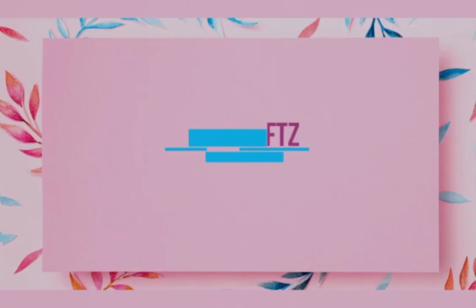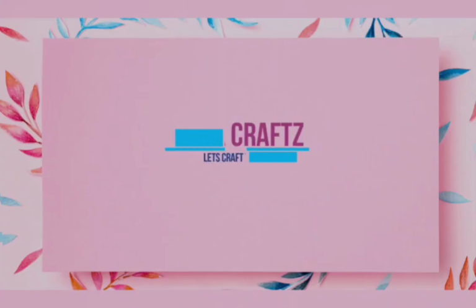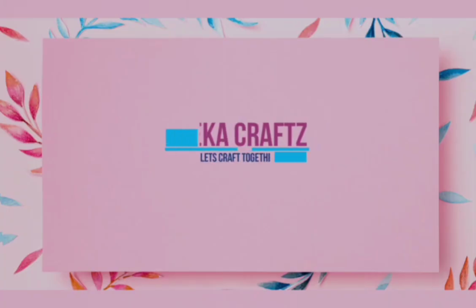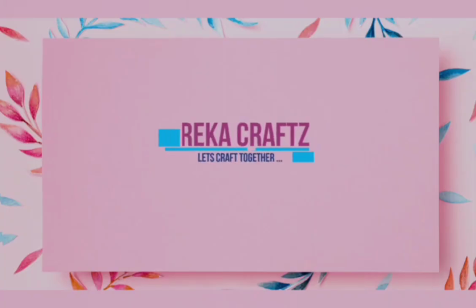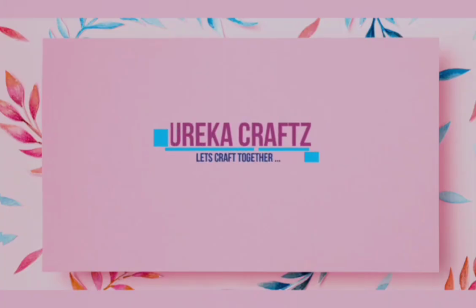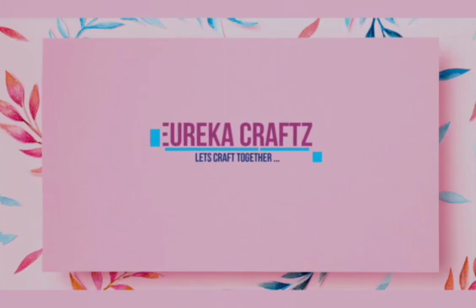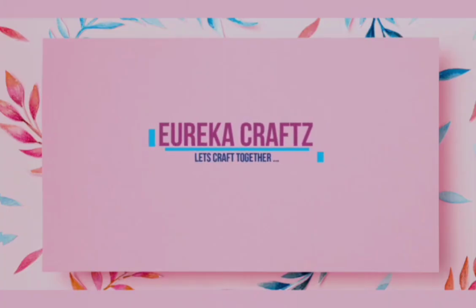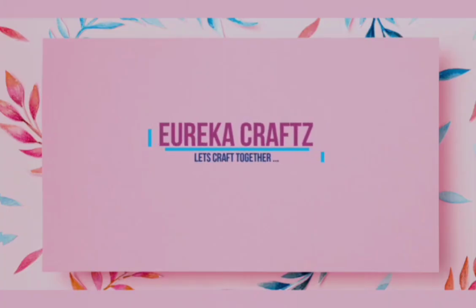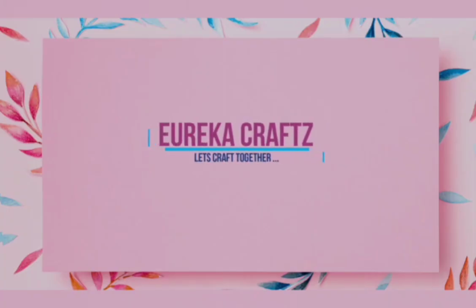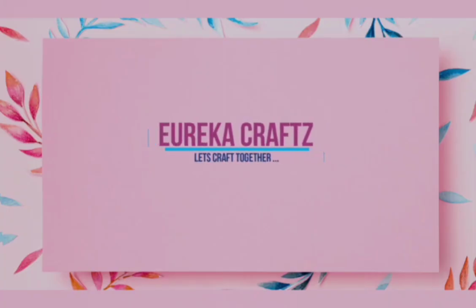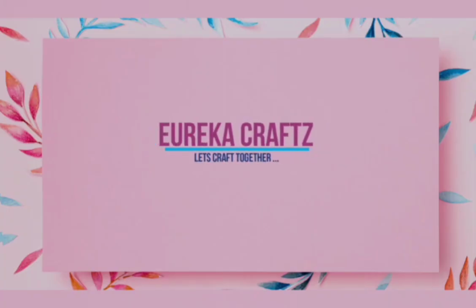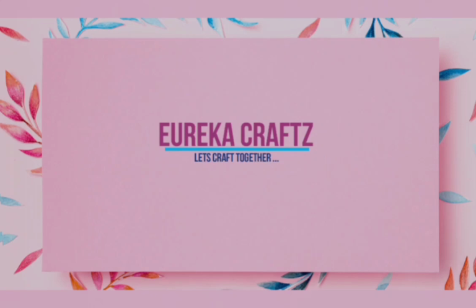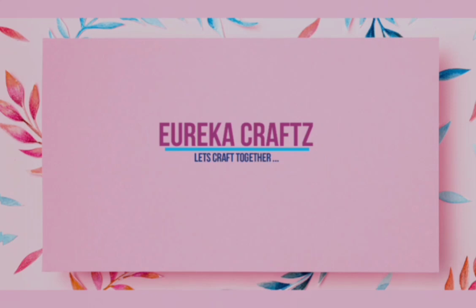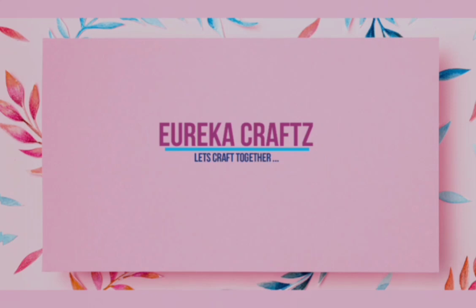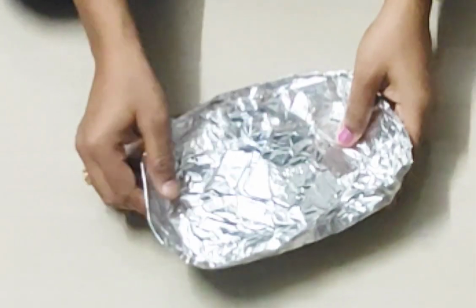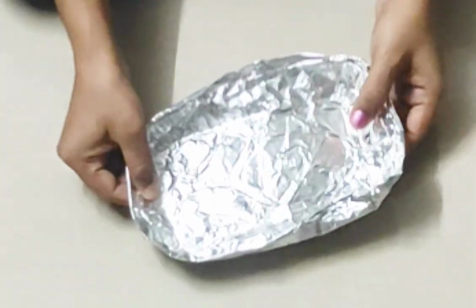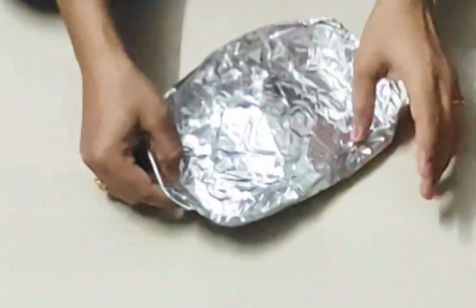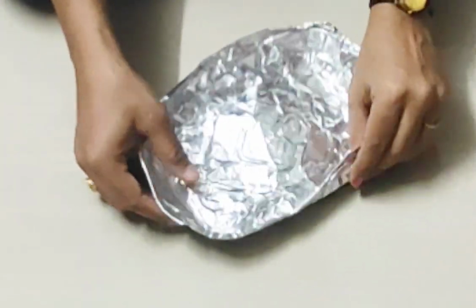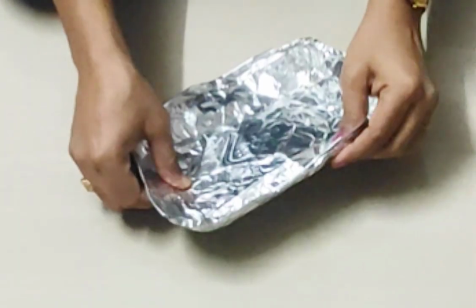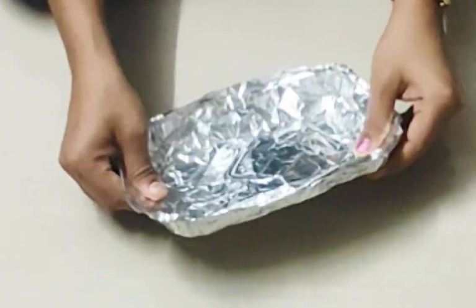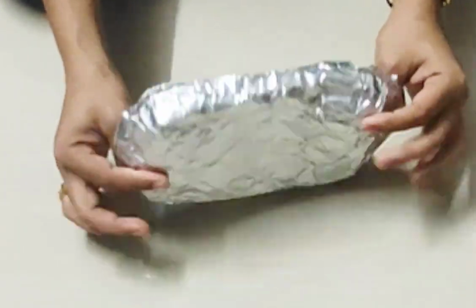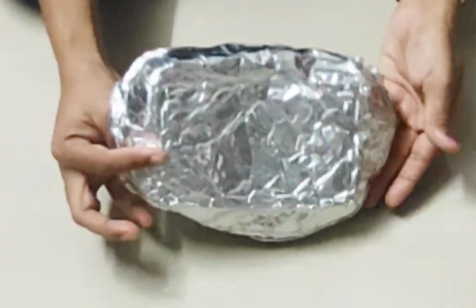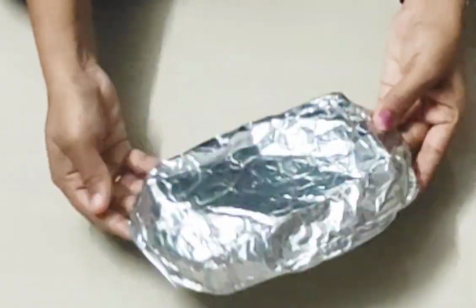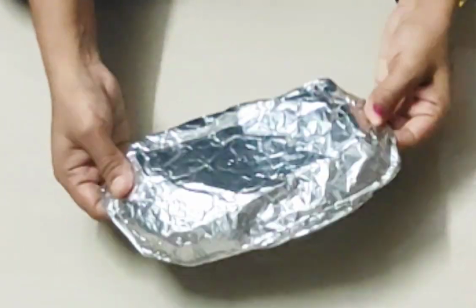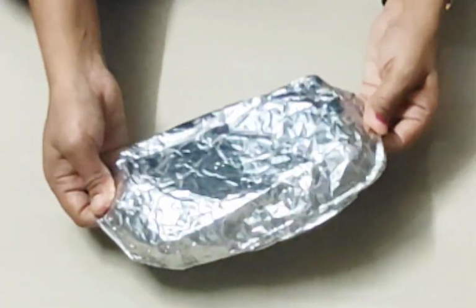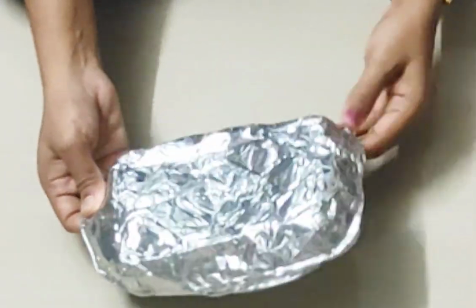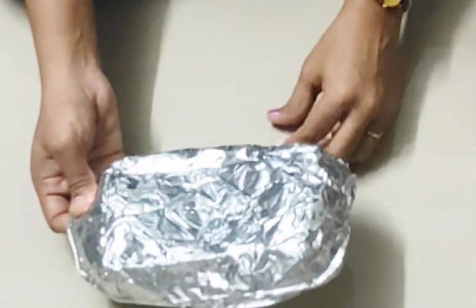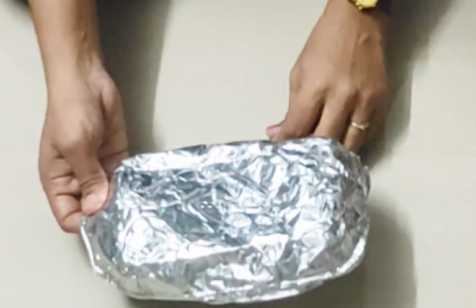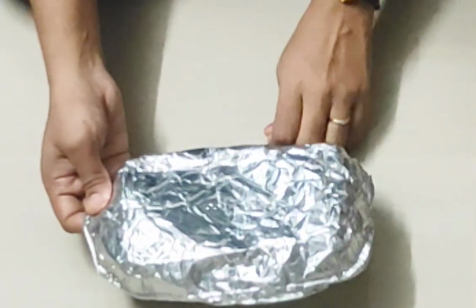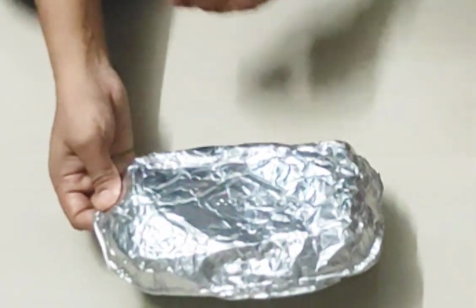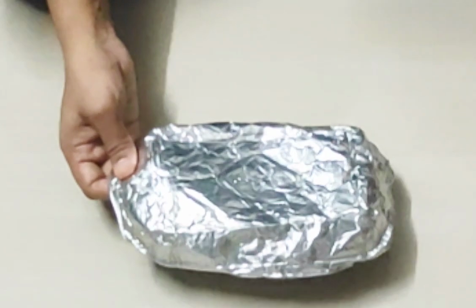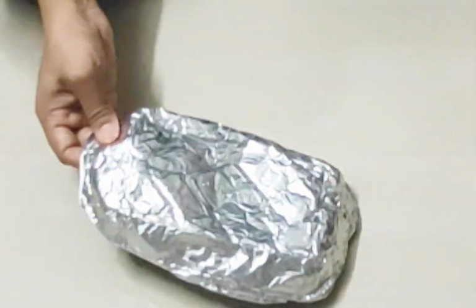Hello friends, welcome back to Eureka Crafts. This is a very simple, very beautiful flower making.